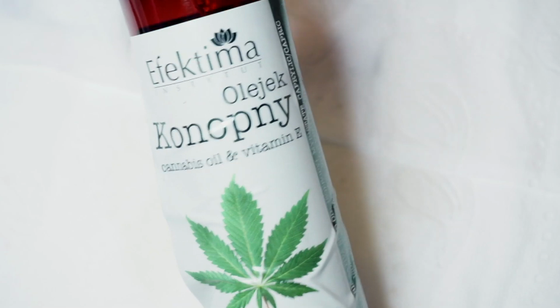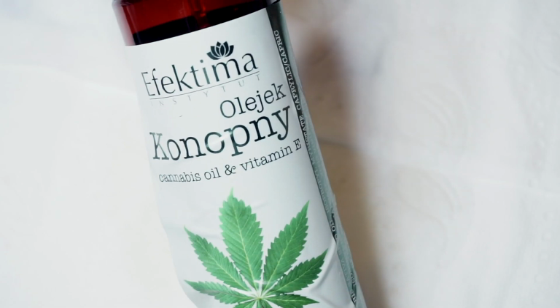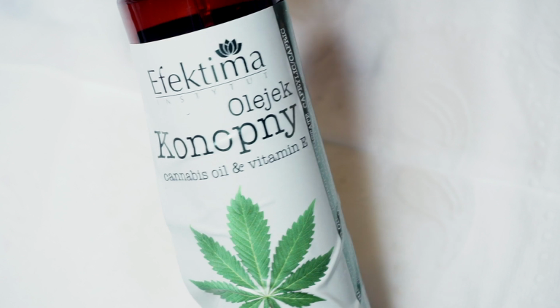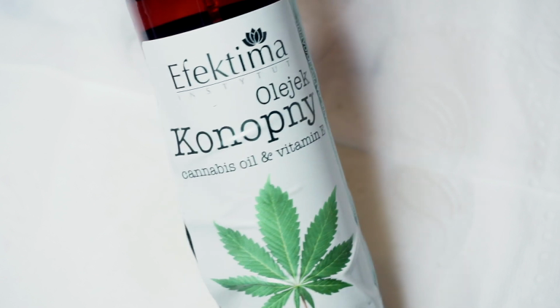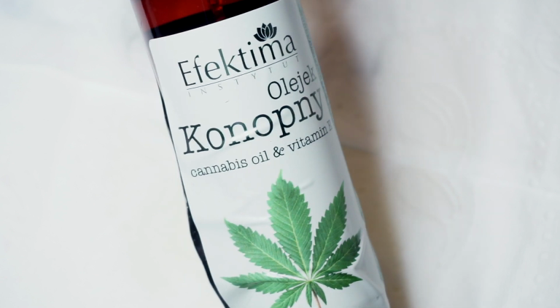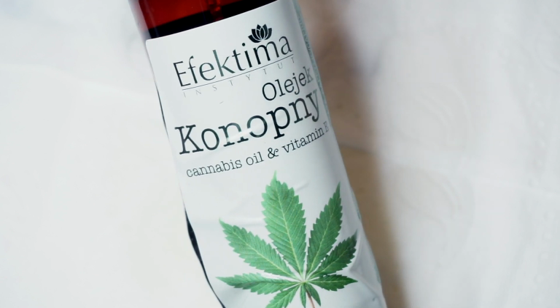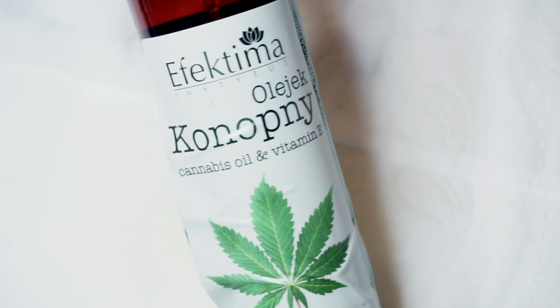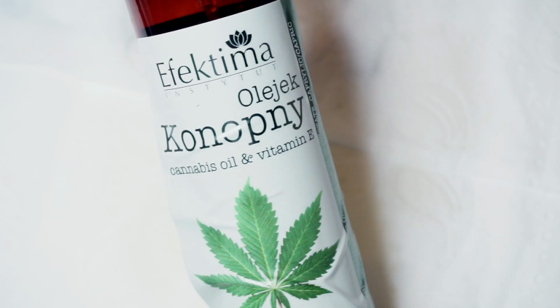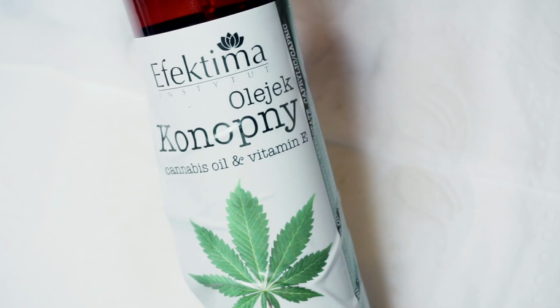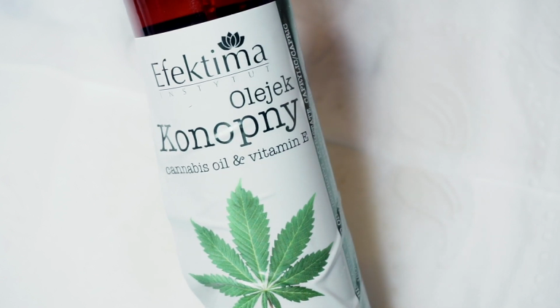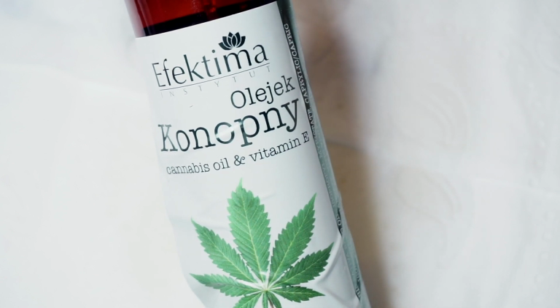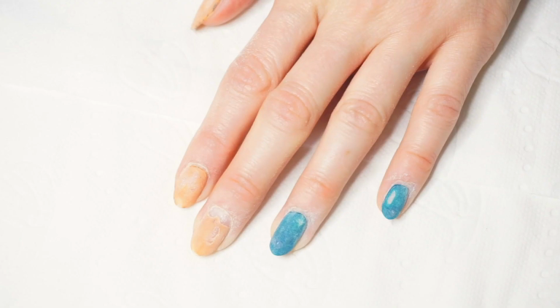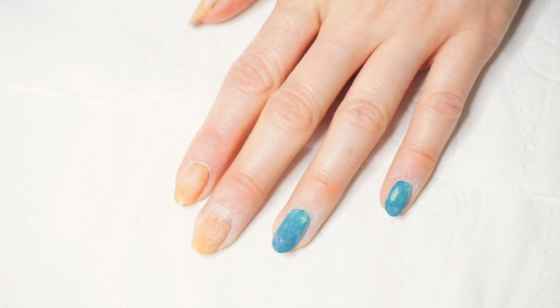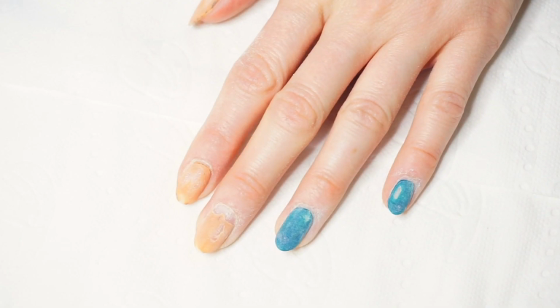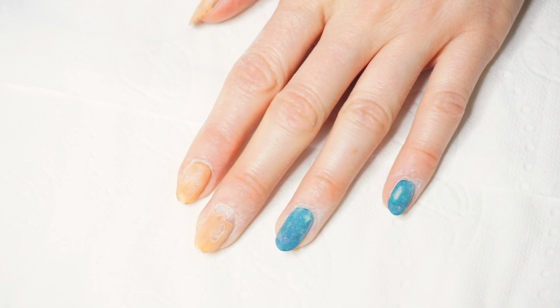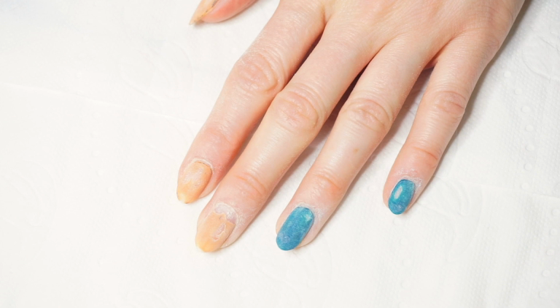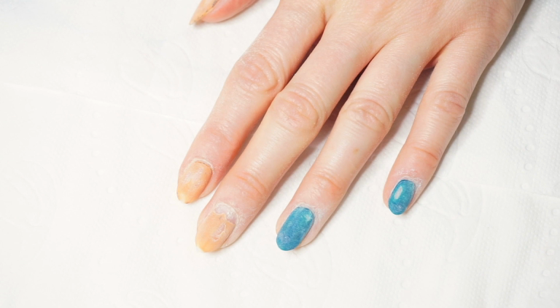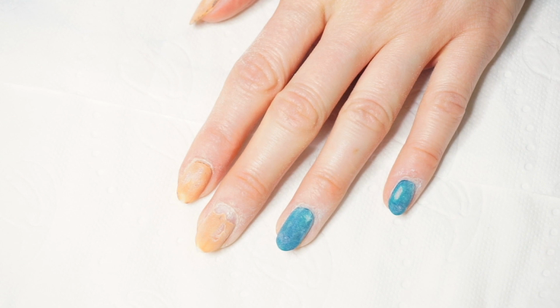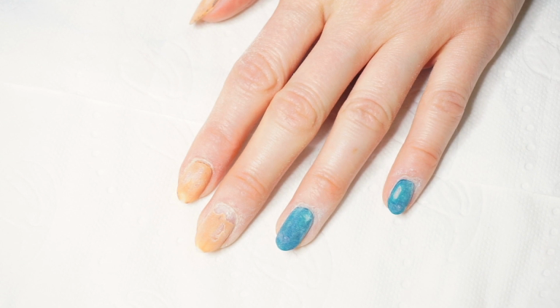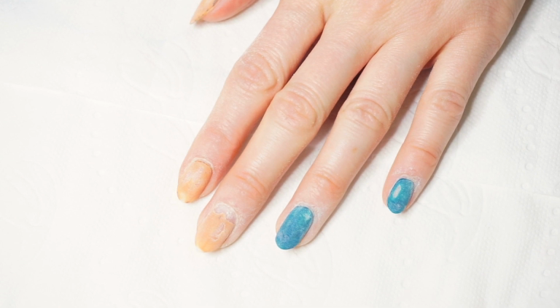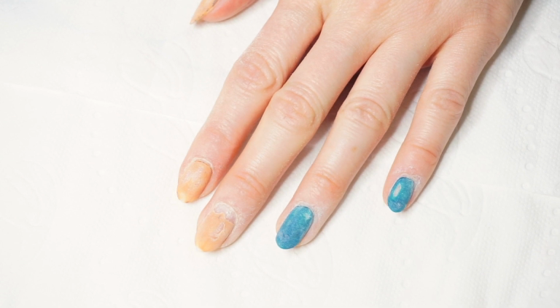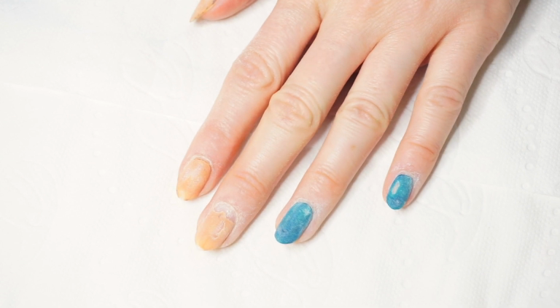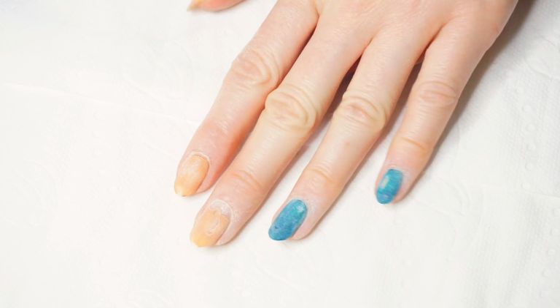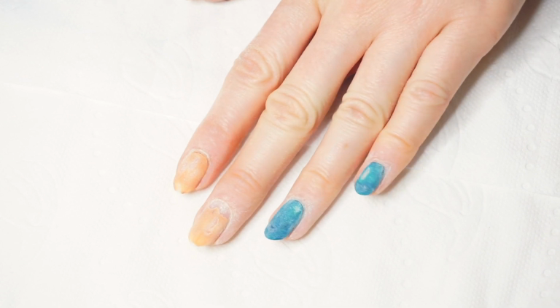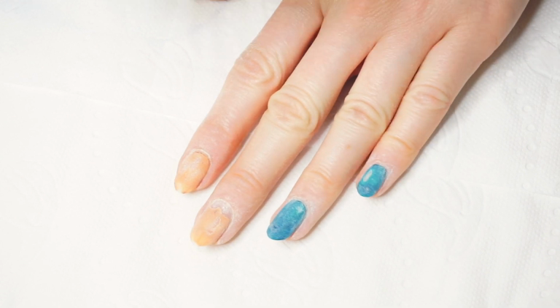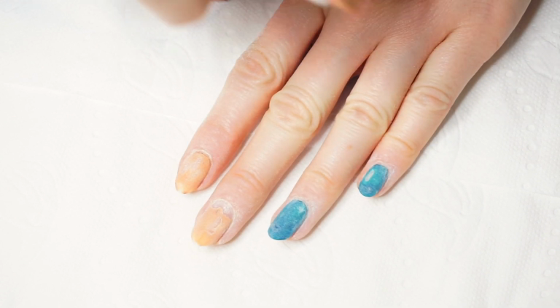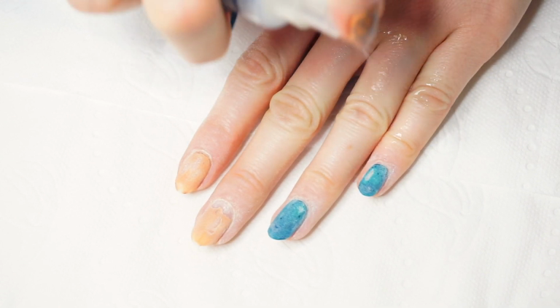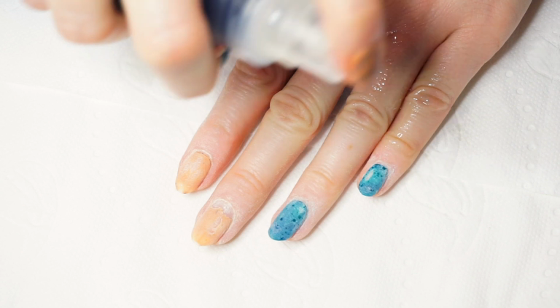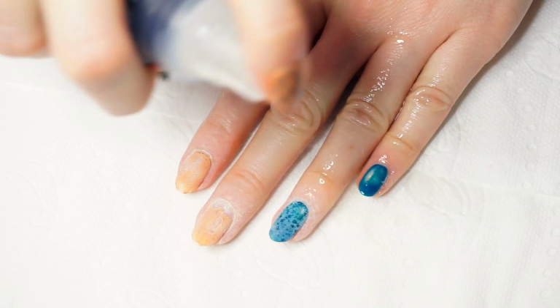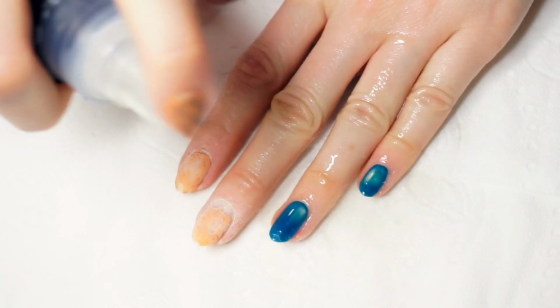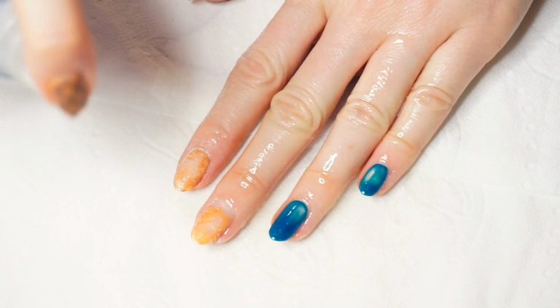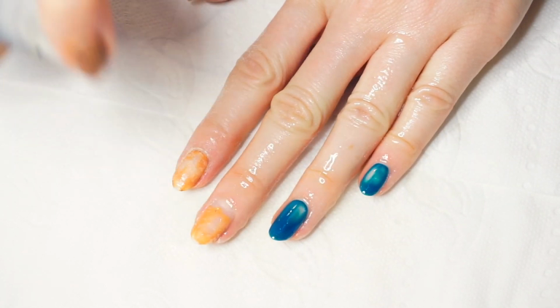Later on I apply some oil to my nails and cuticles. I have this one in a spray that works amazingly, and this helps to keep your cuticles moisturized so the remover does not dry your cuticles so badly.